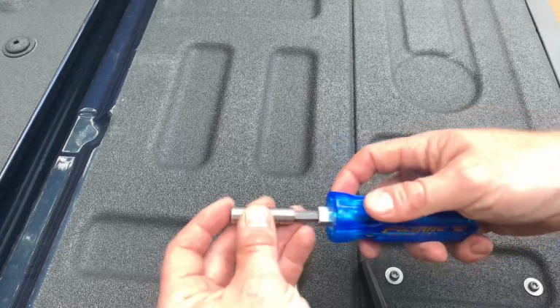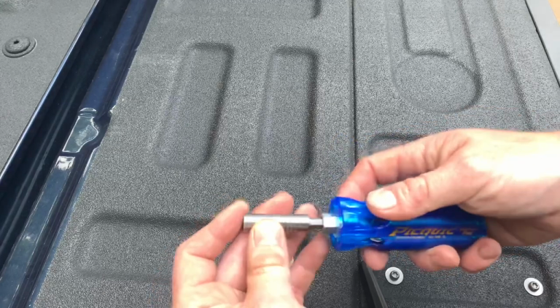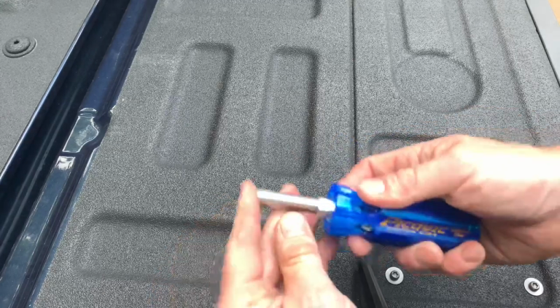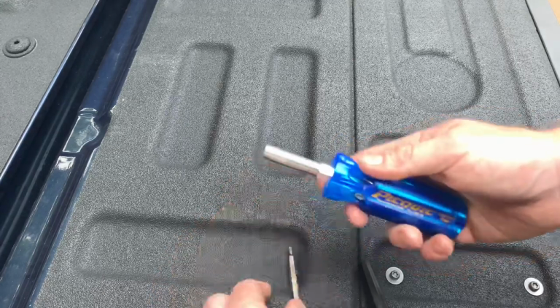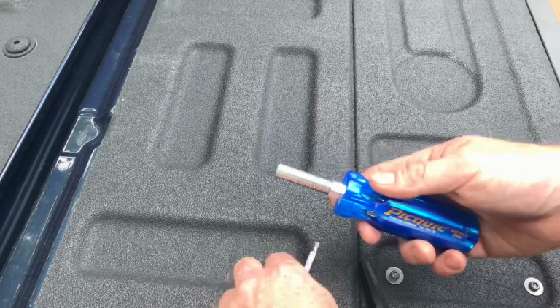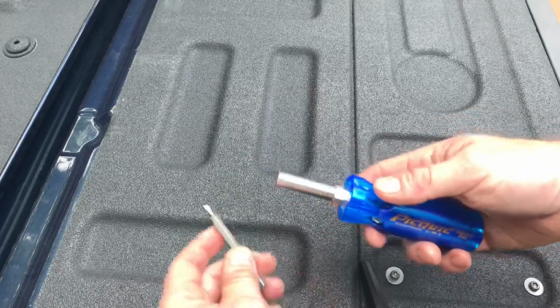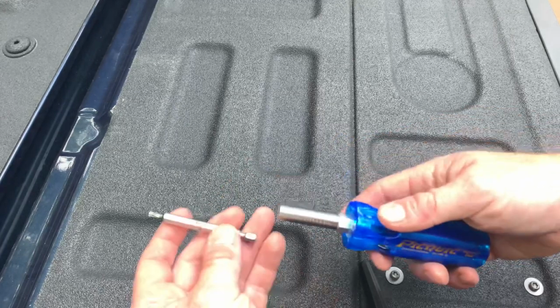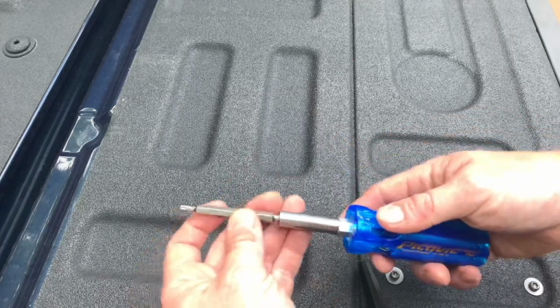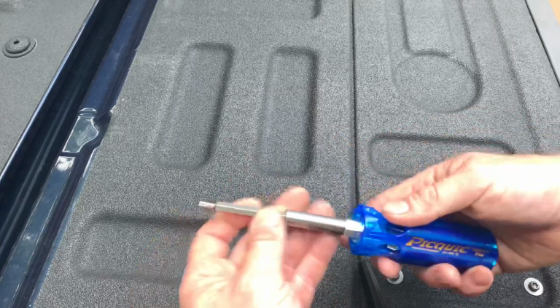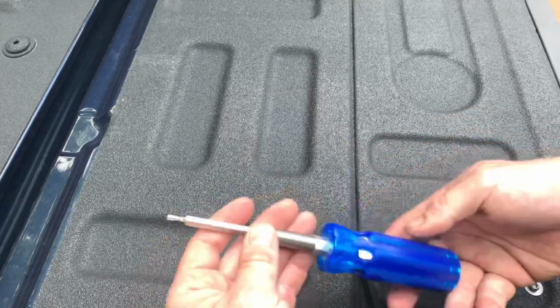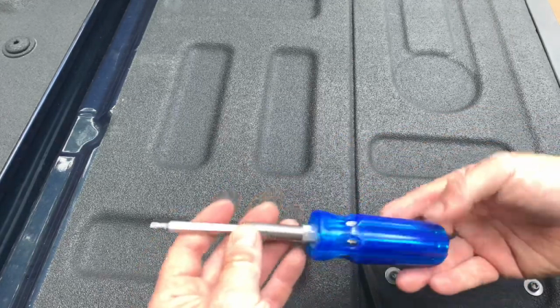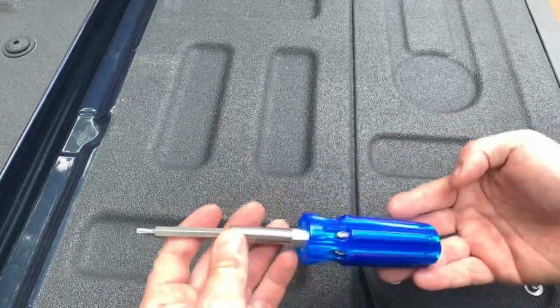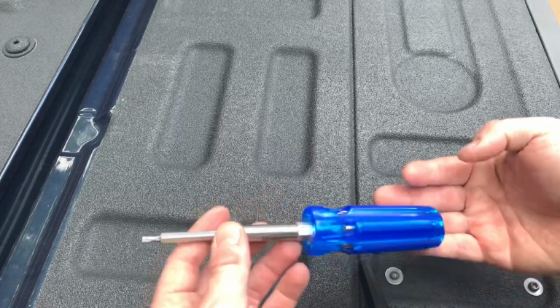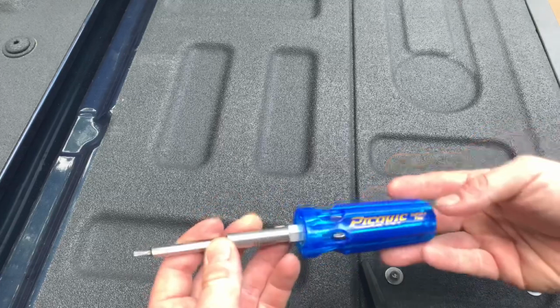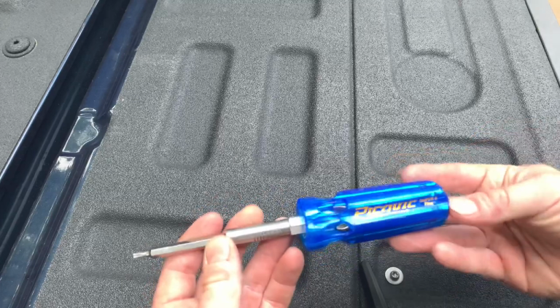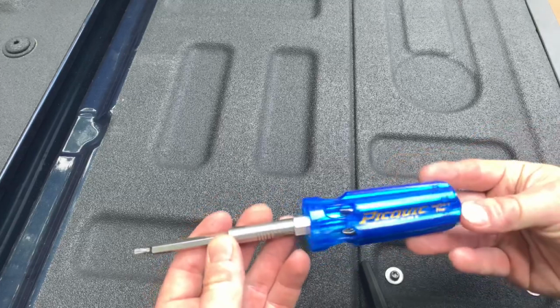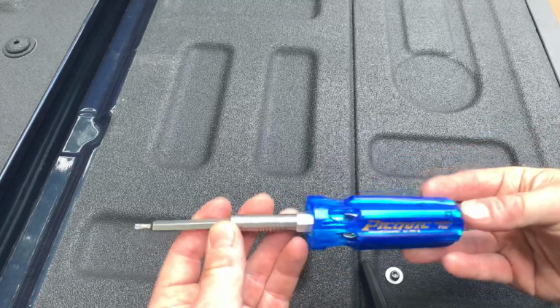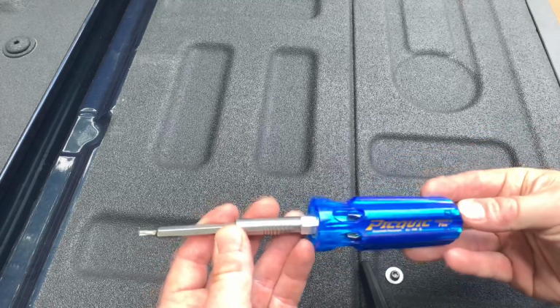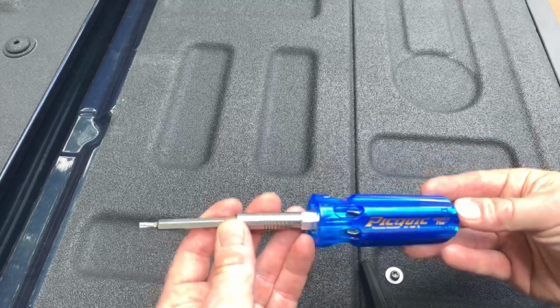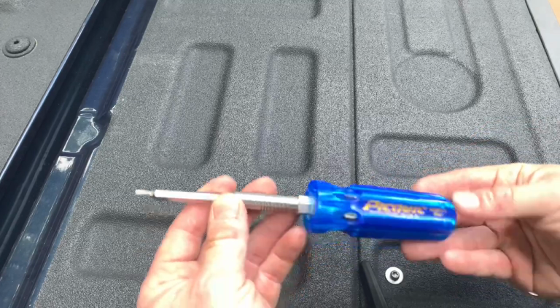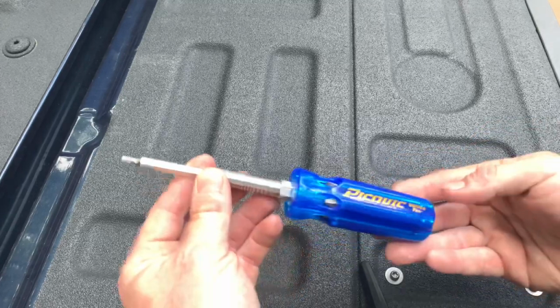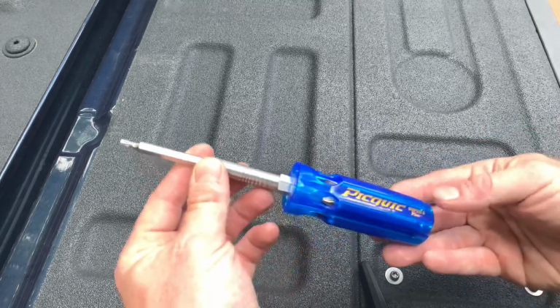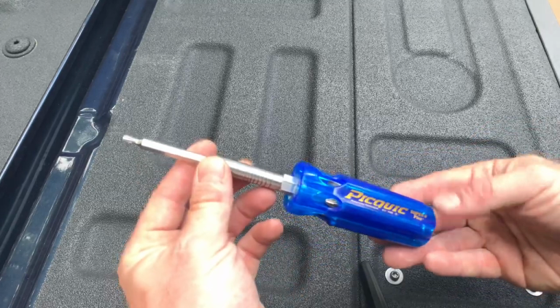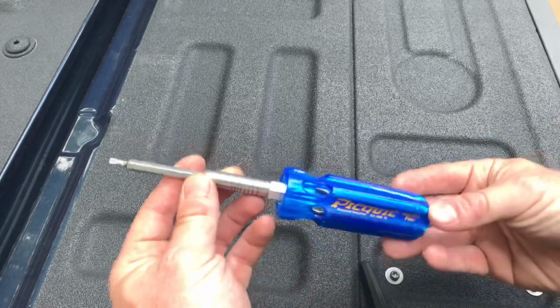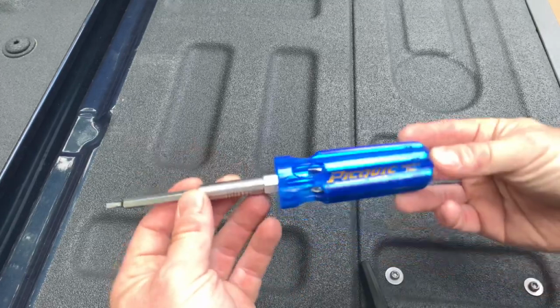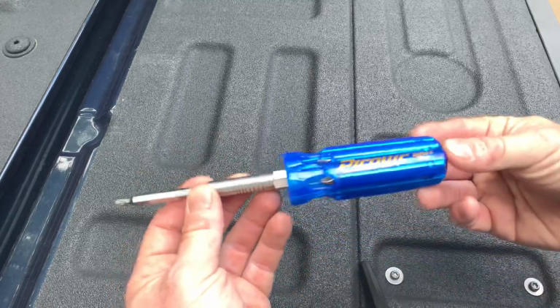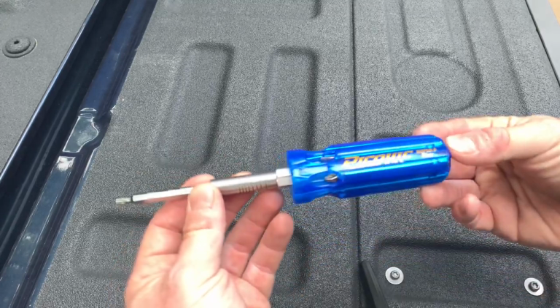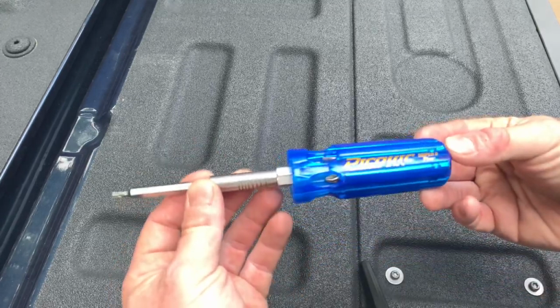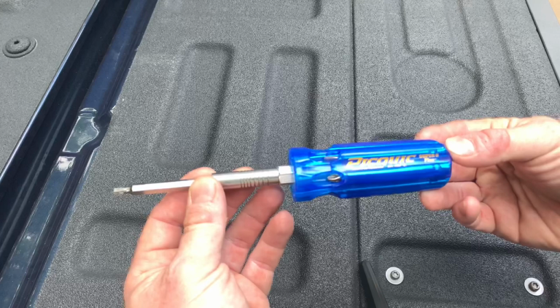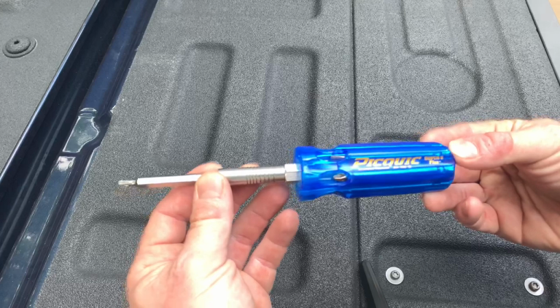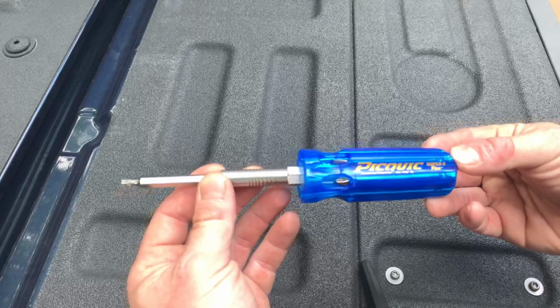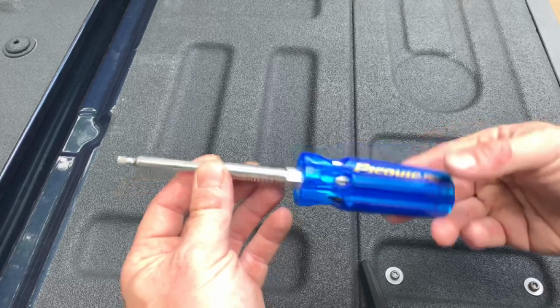I'm really impressed with this thing so far. We'll see how it holds up — everybody talks about how they last forever and they're great, so we shall see. This is the PickQuick Super 8 Plus.